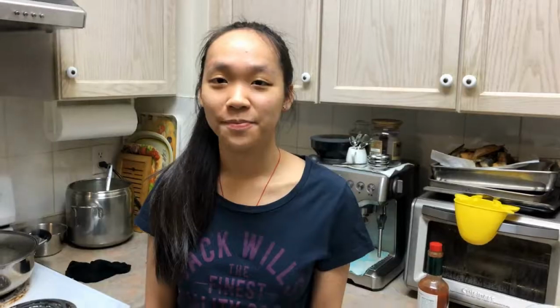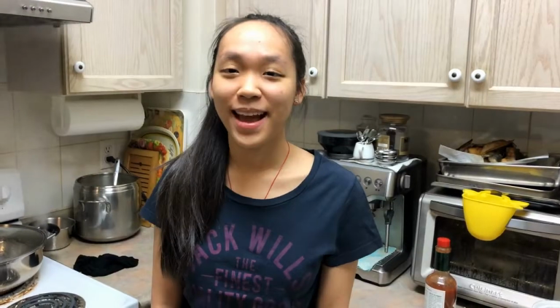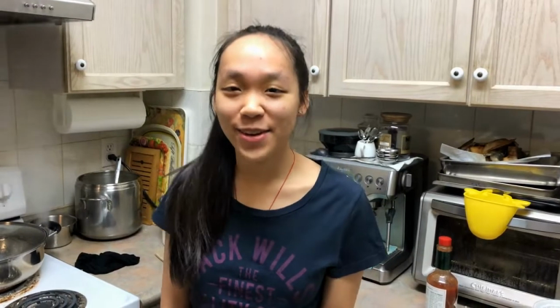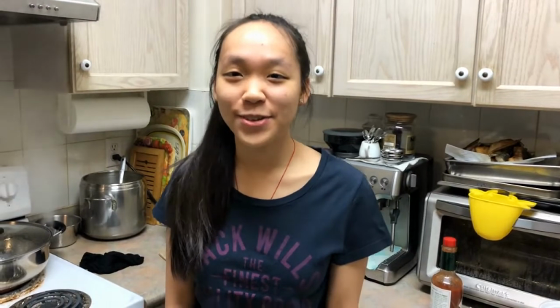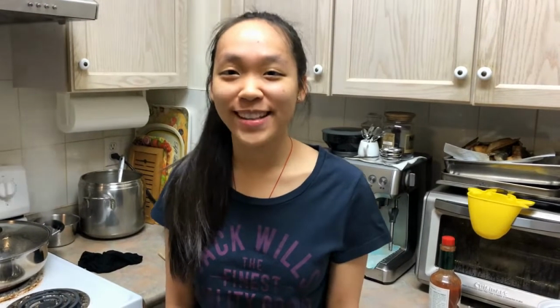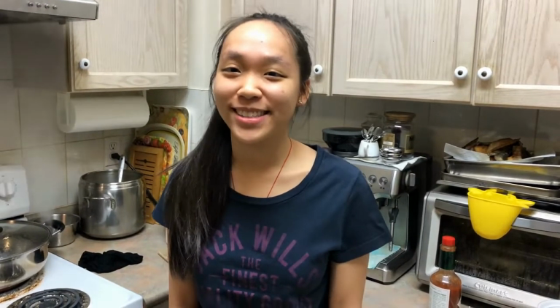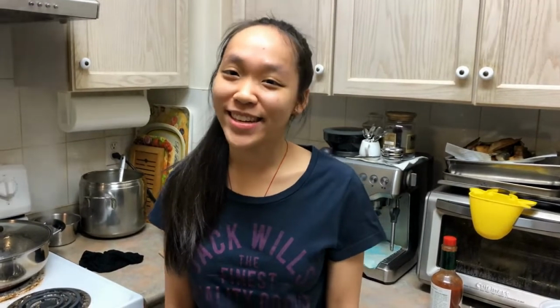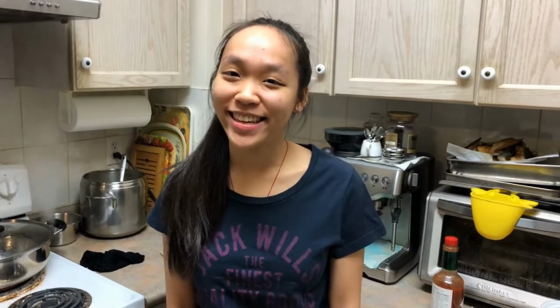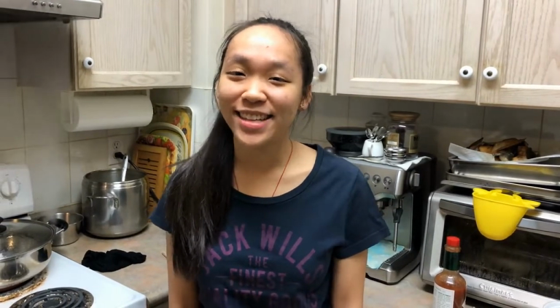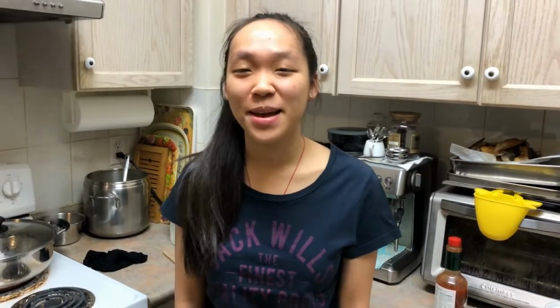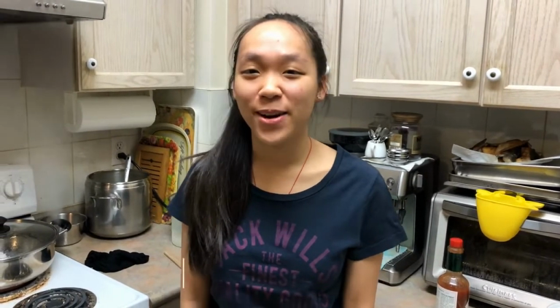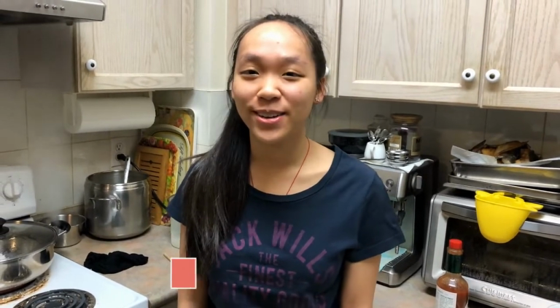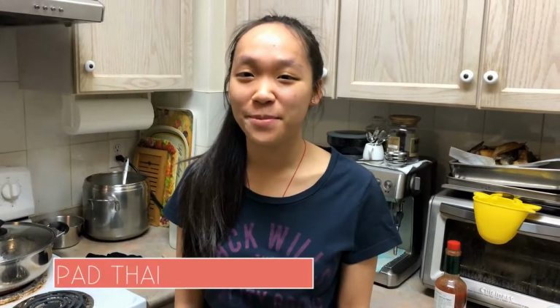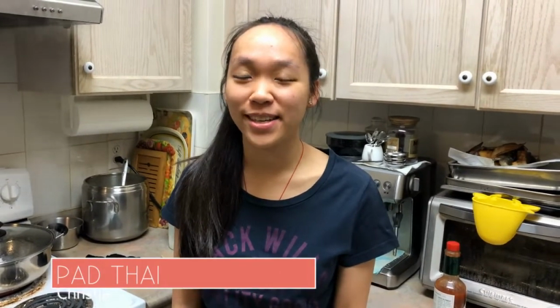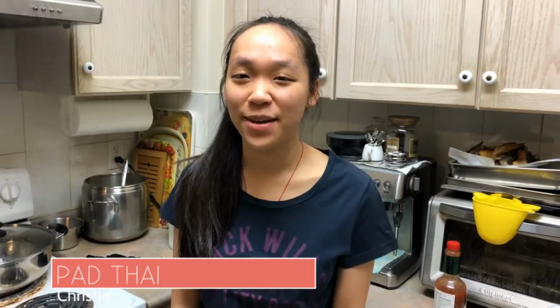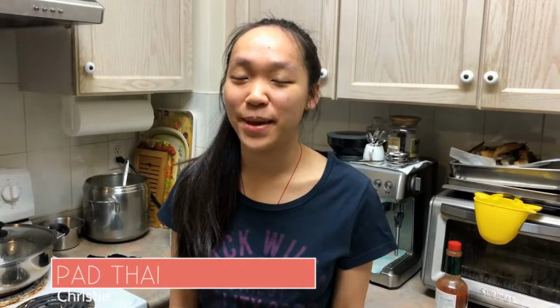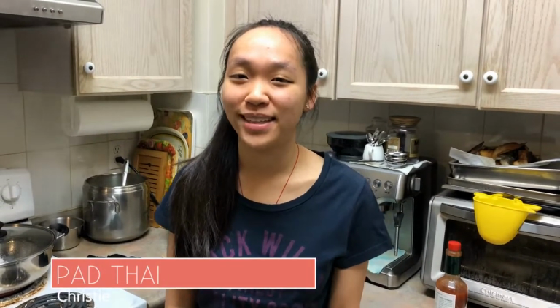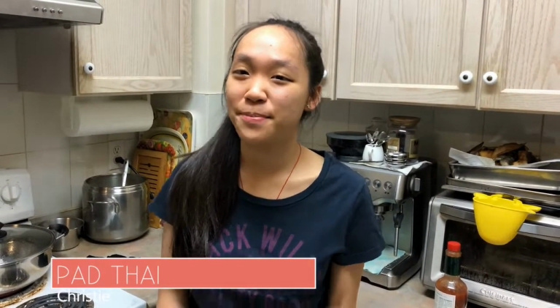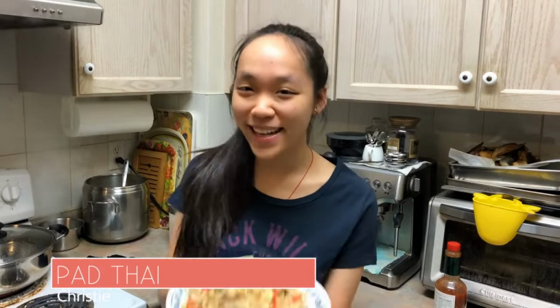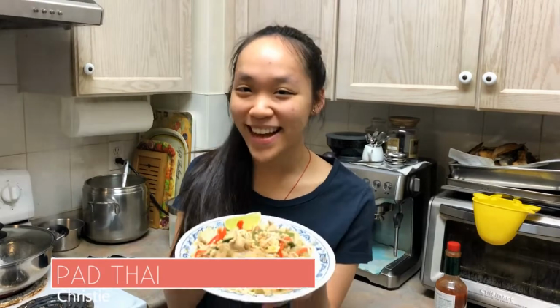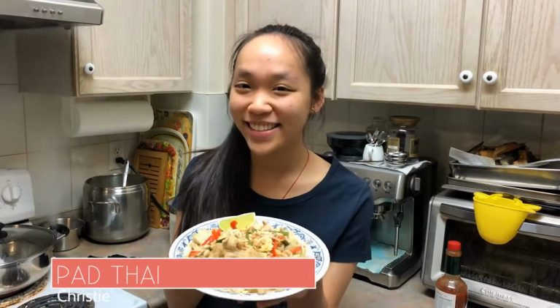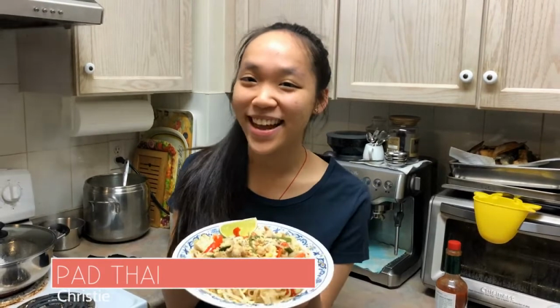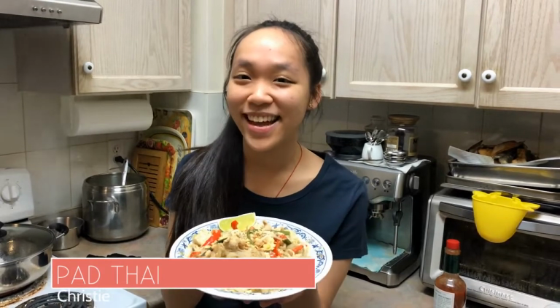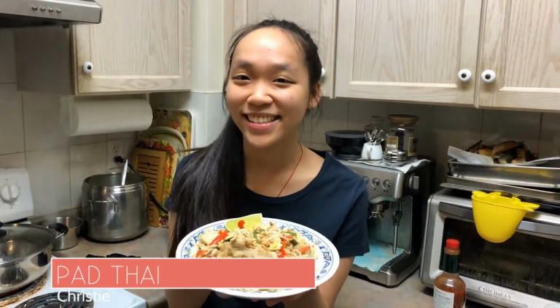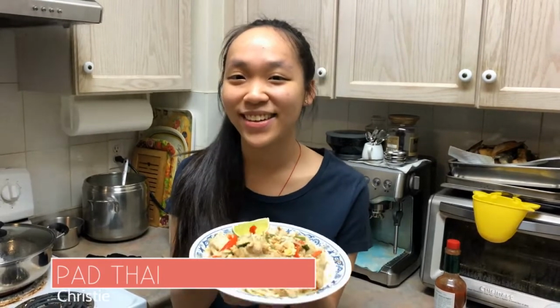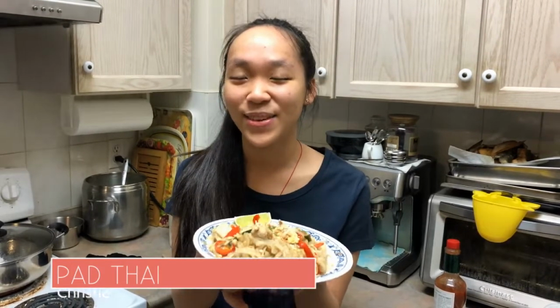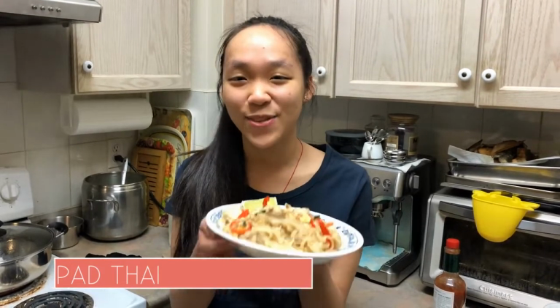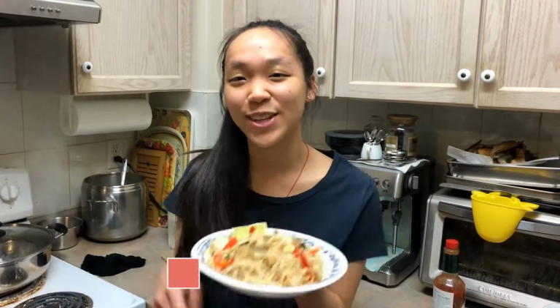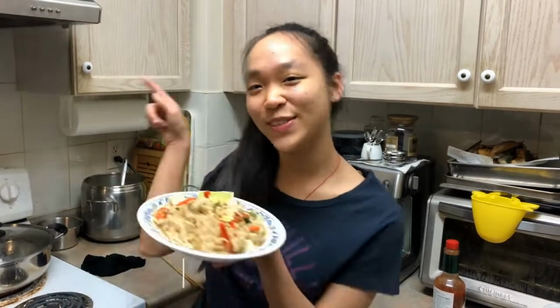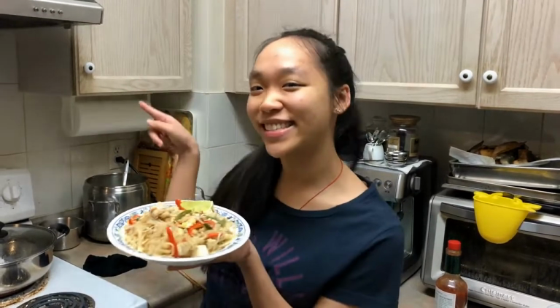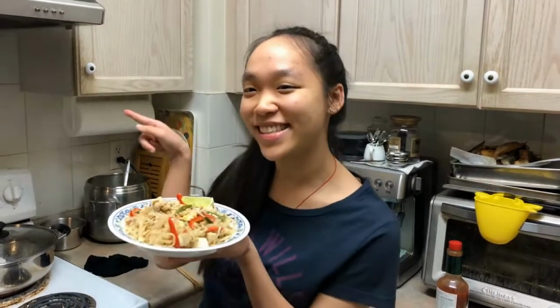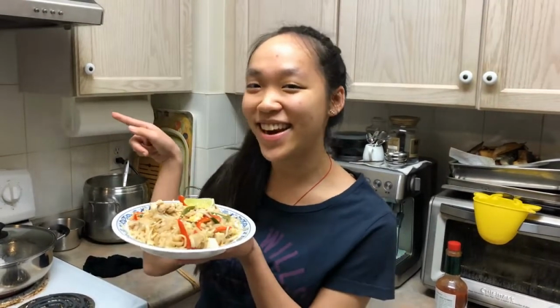Hello everyone, this is Christy. As my partner Coco mentioned, I will be making the Pad Thai today. So with that, let's get started.